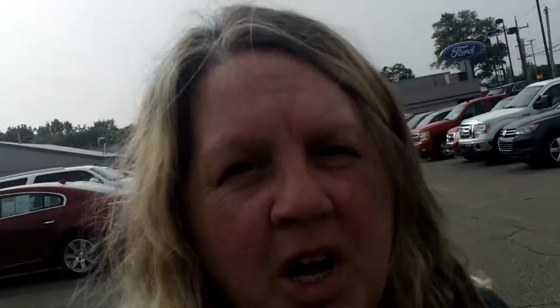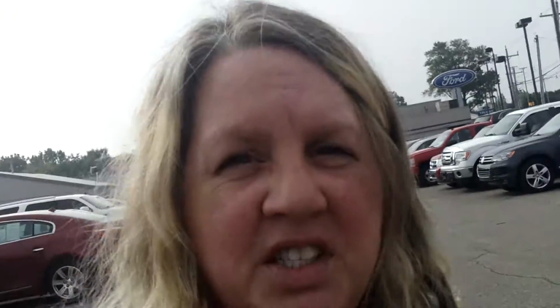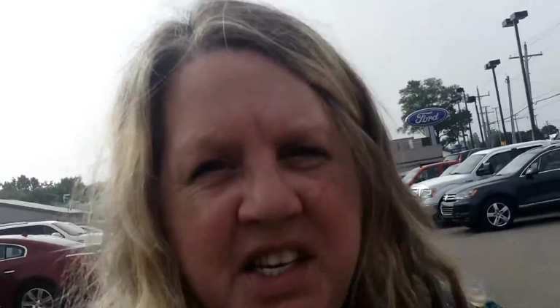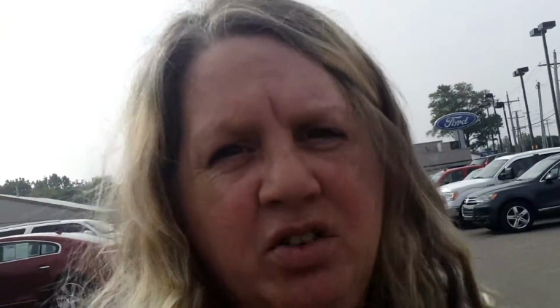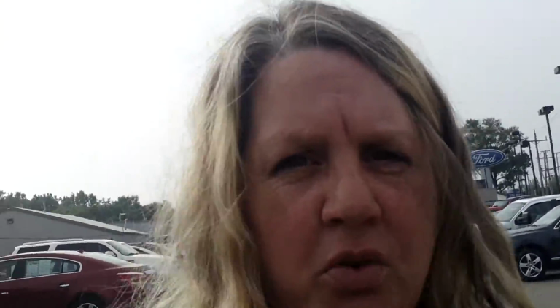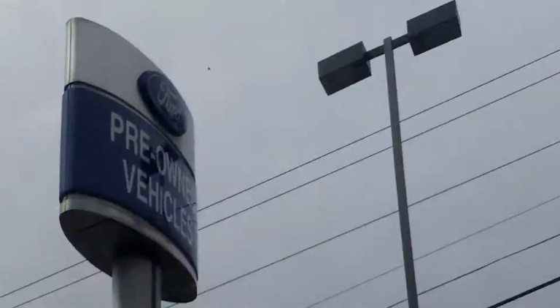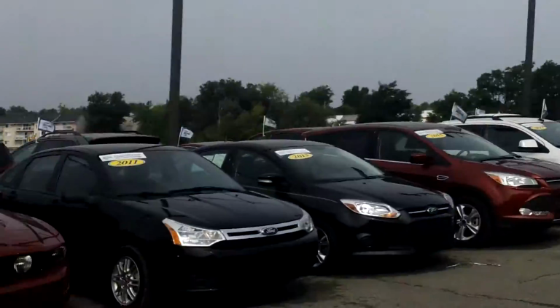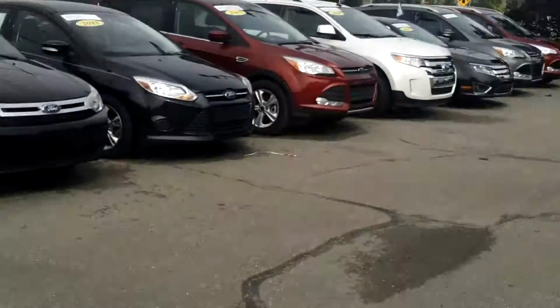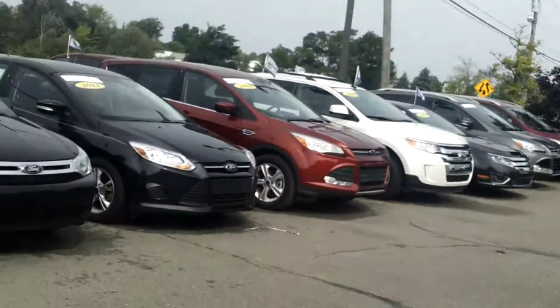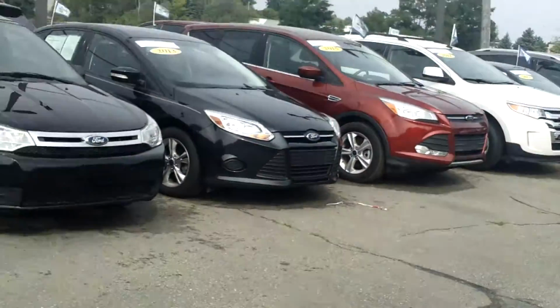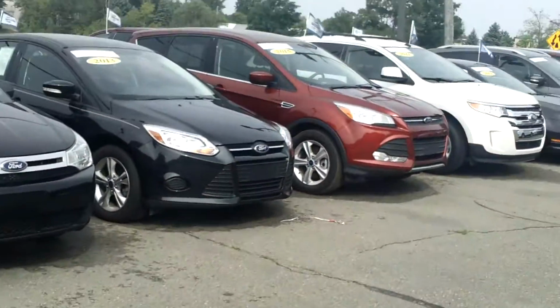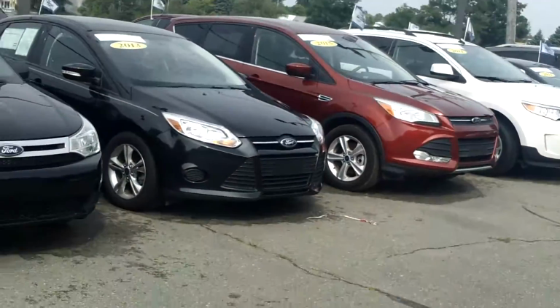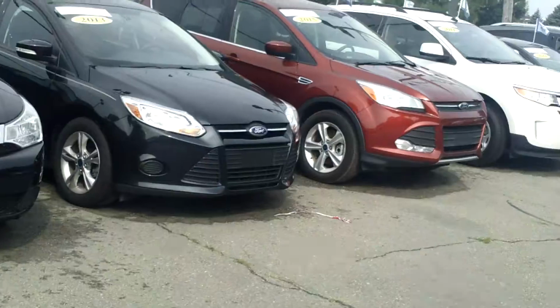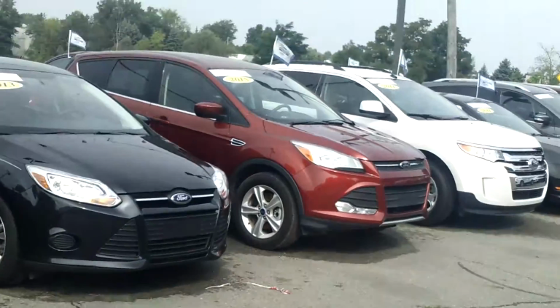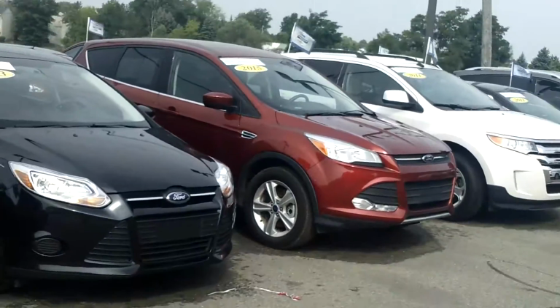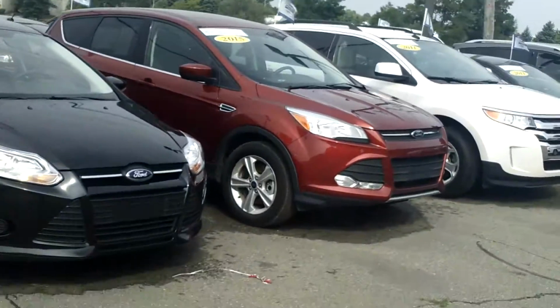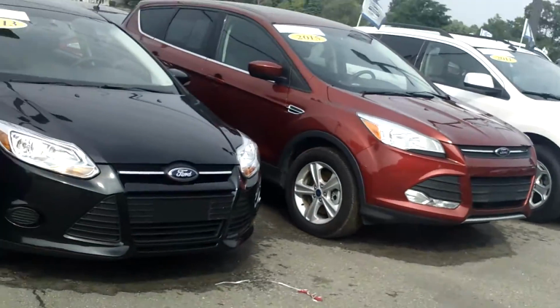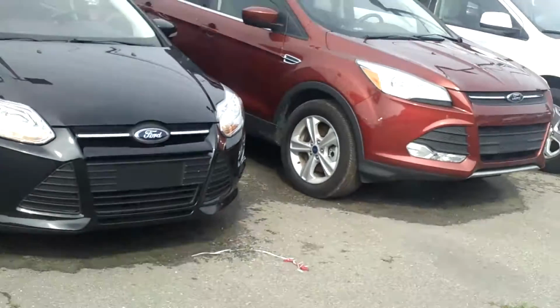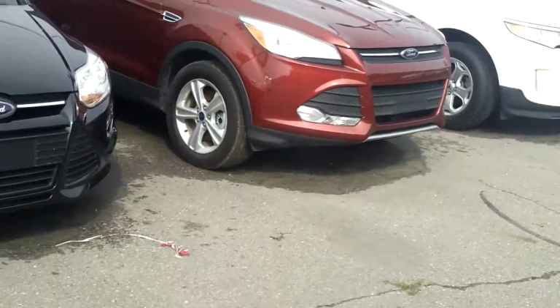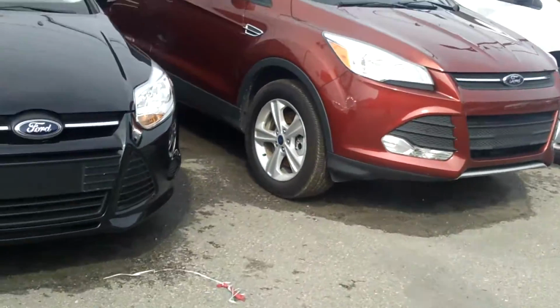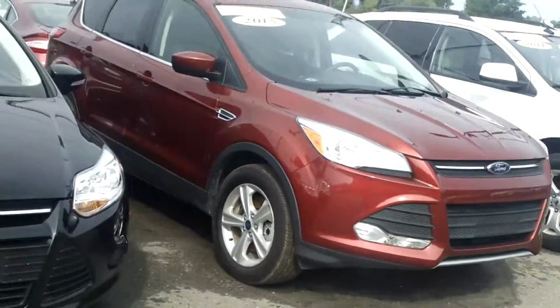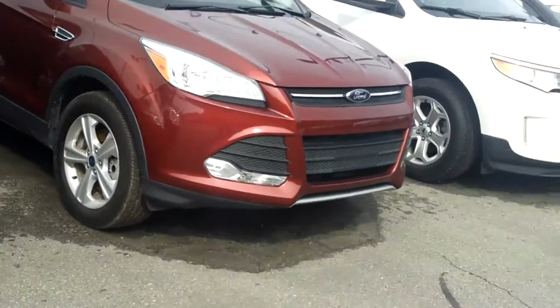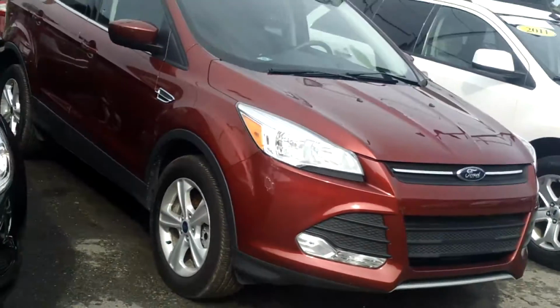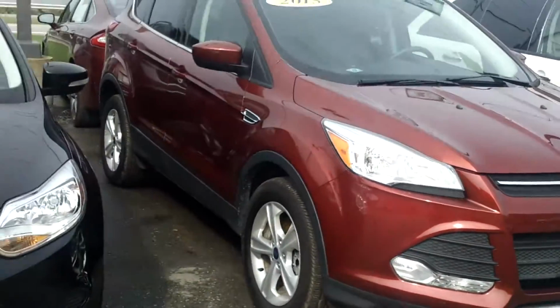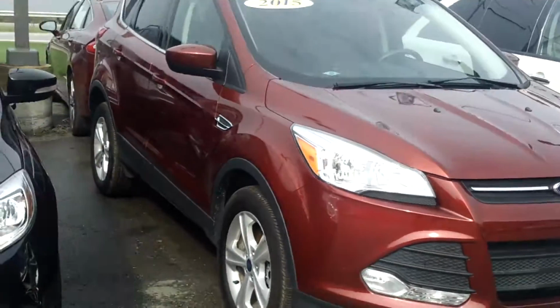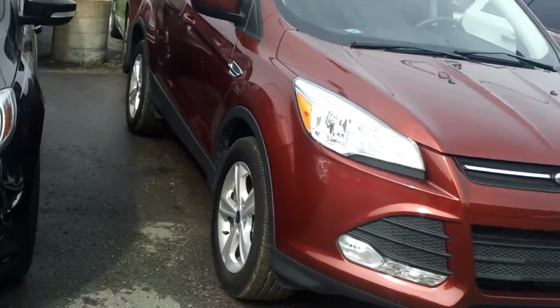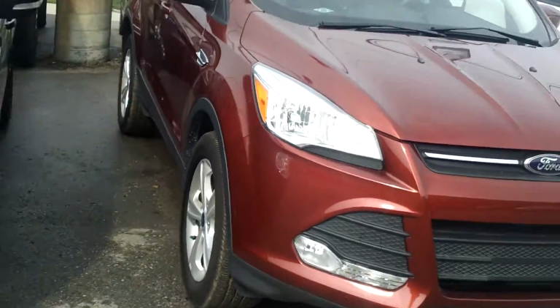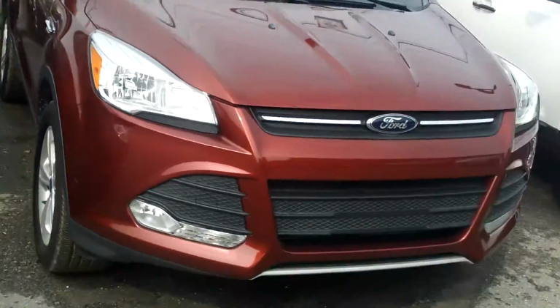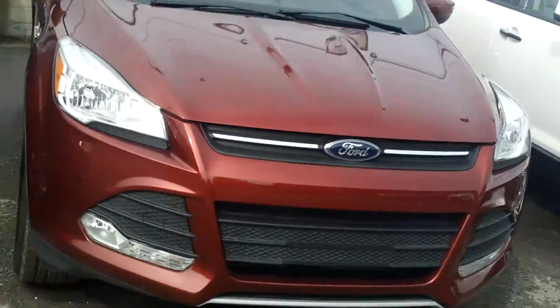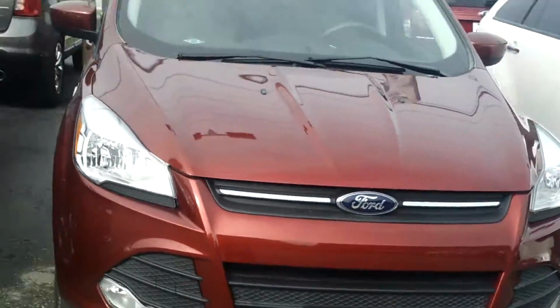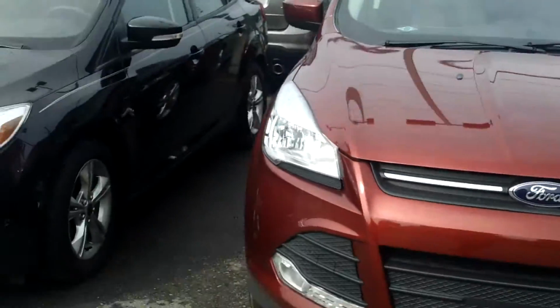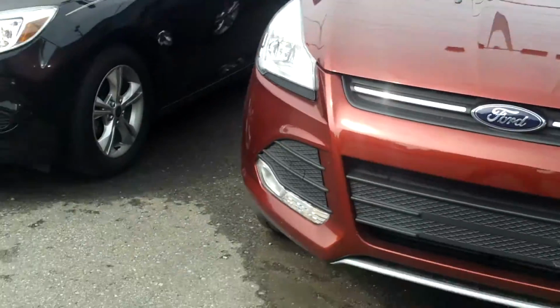Hey Michael, it's Casey at Scallnock Ford. We spoke just a bit ago. Here is that 2015 Escape that you're interested in, in this beautiful sunset metallic color.